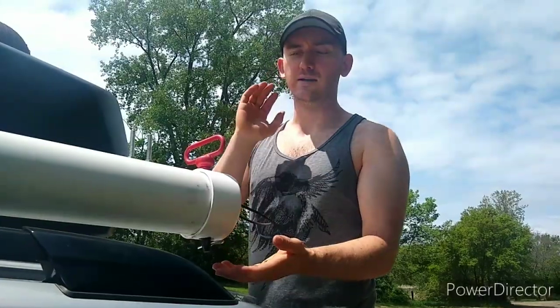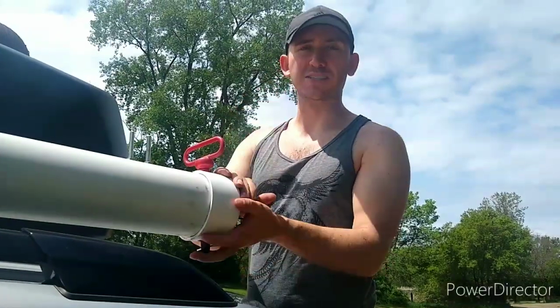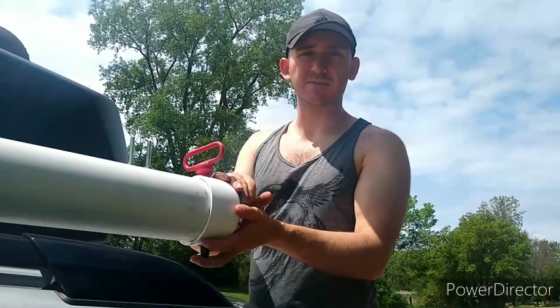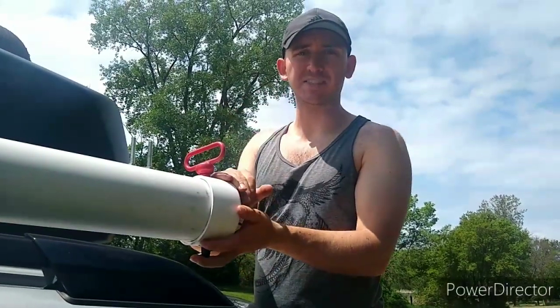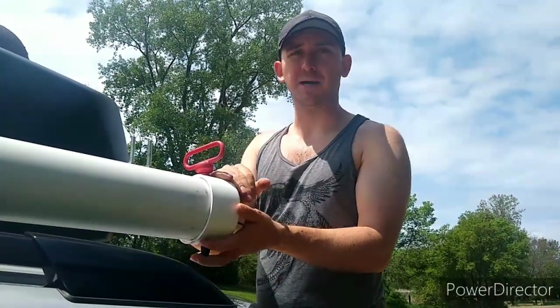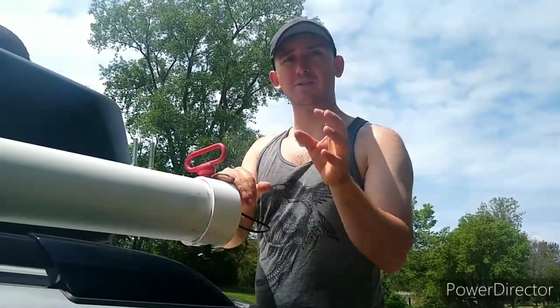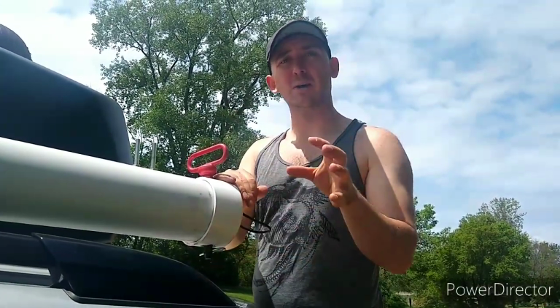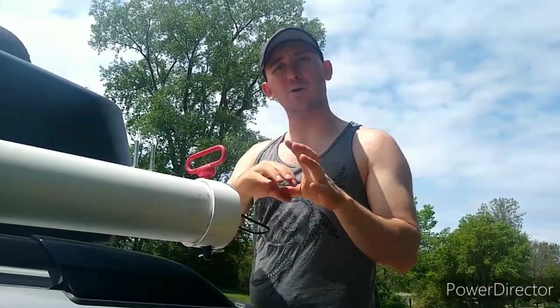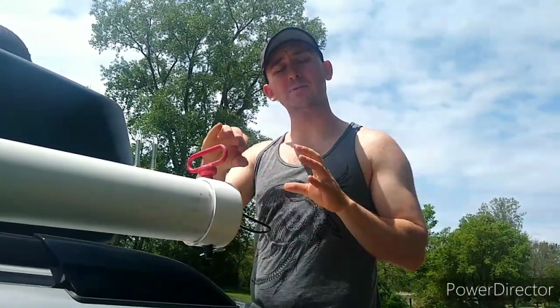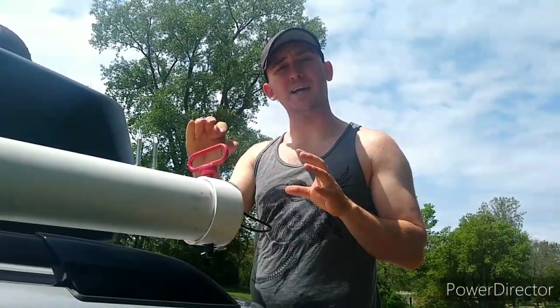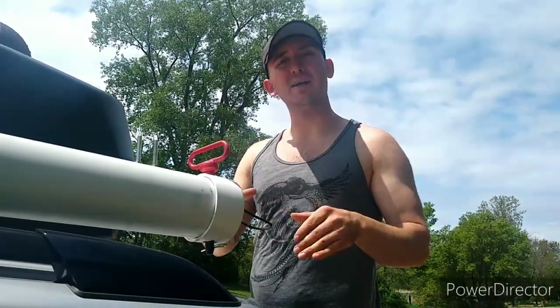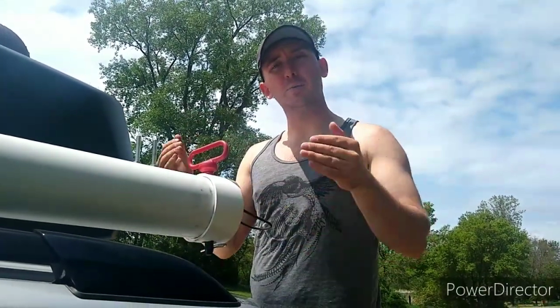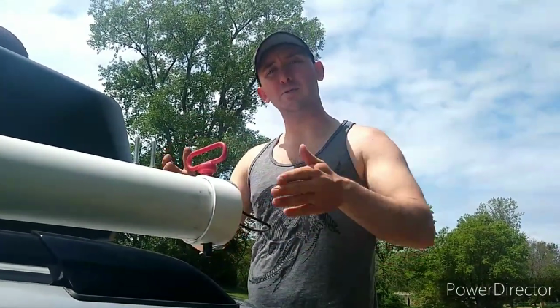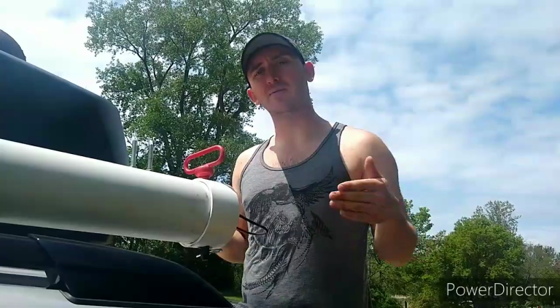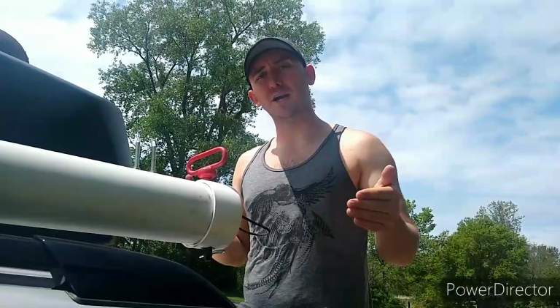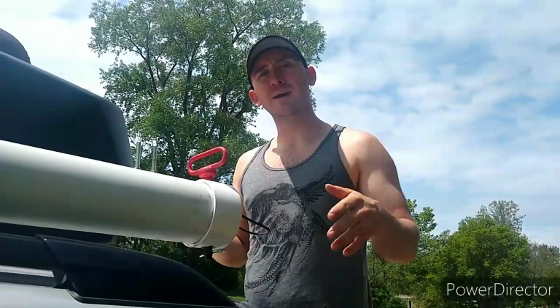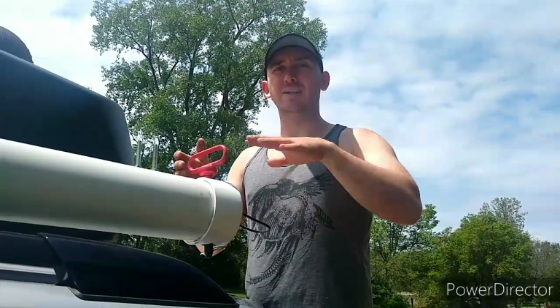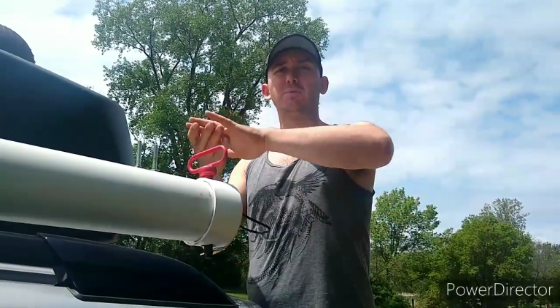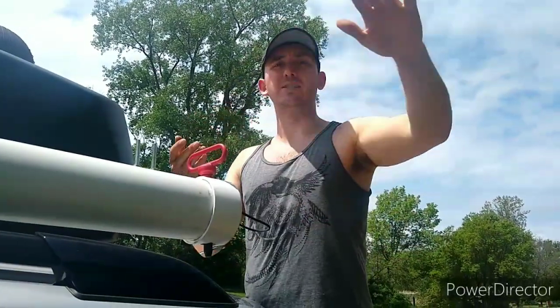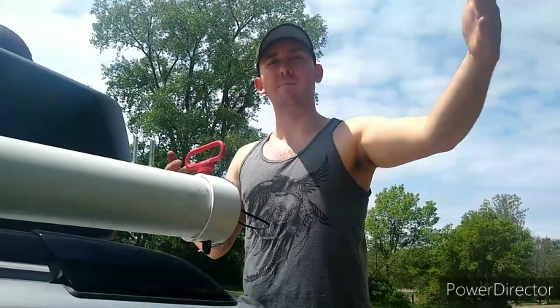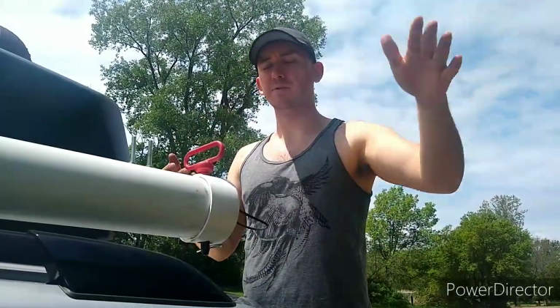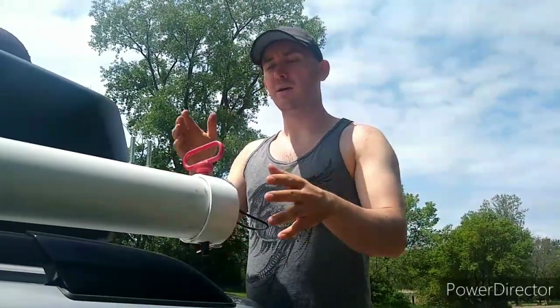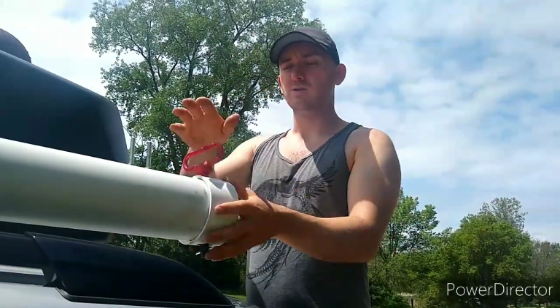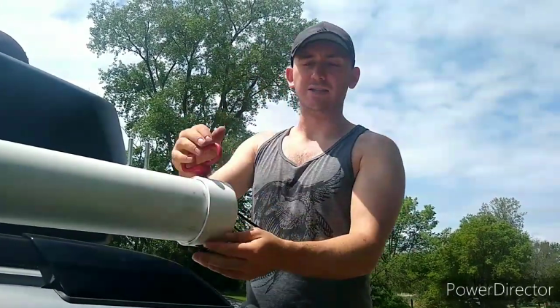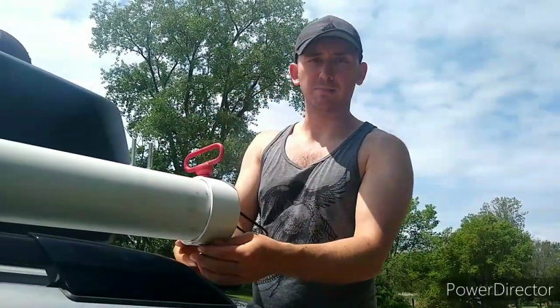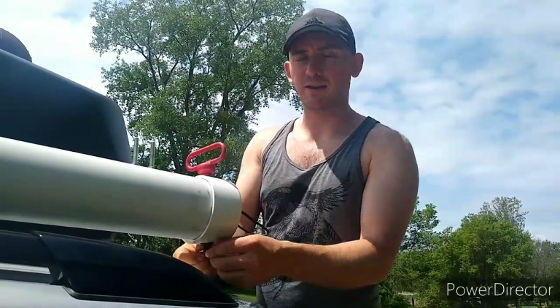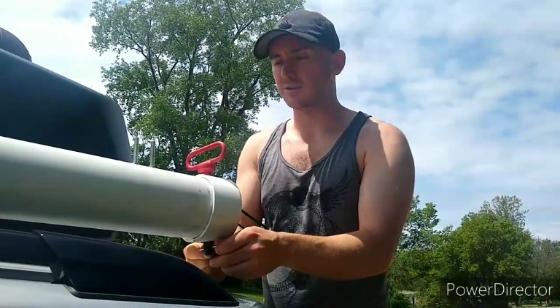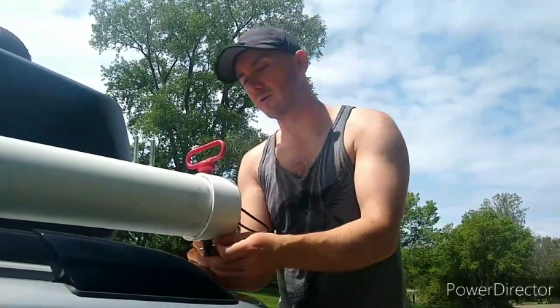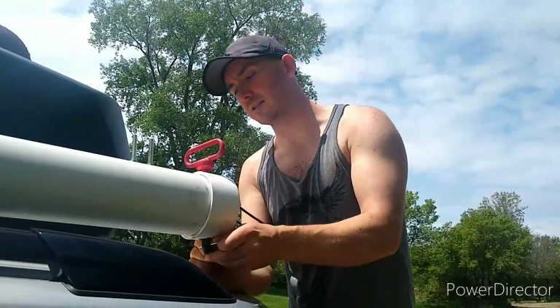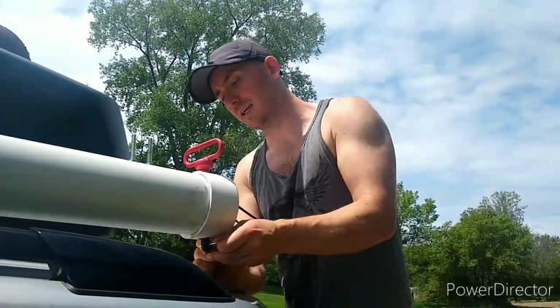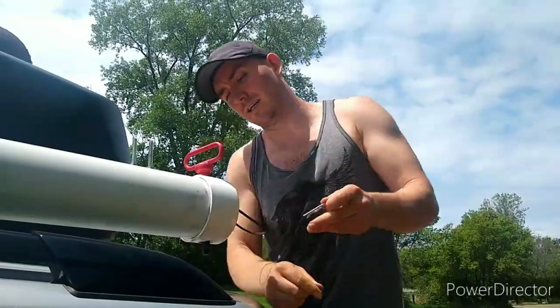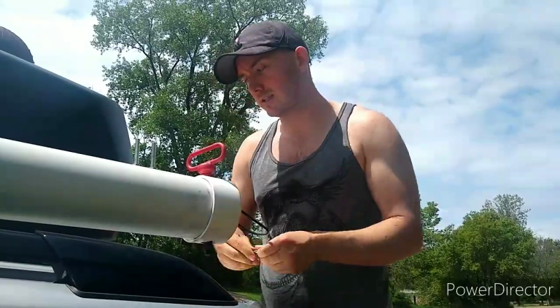Inside this PVC pipe there's a tarp with pipes inside of it. The pipes create the frame and the tarp goes on top of the pipes. I'll take this apart here and show you what it looks like inside.